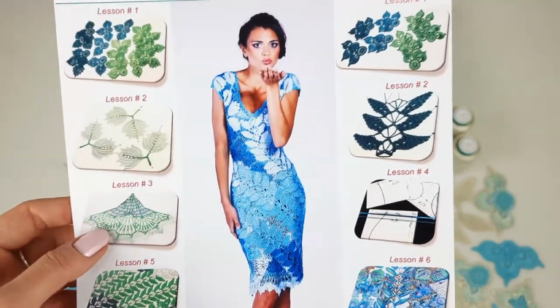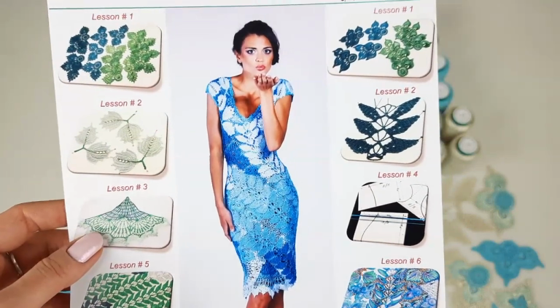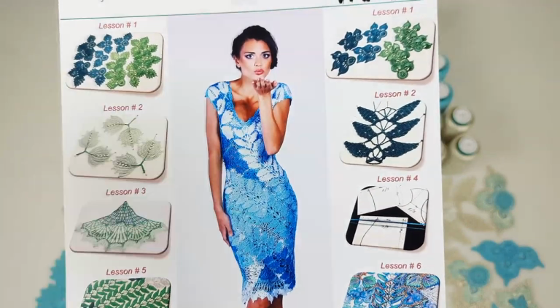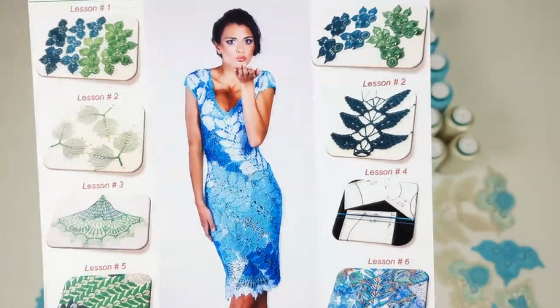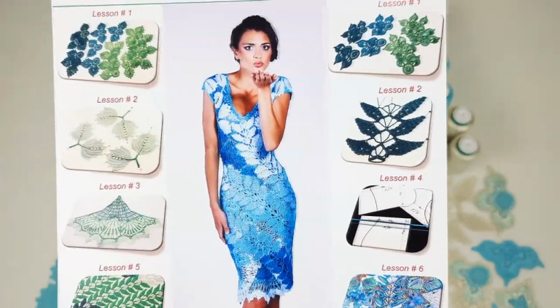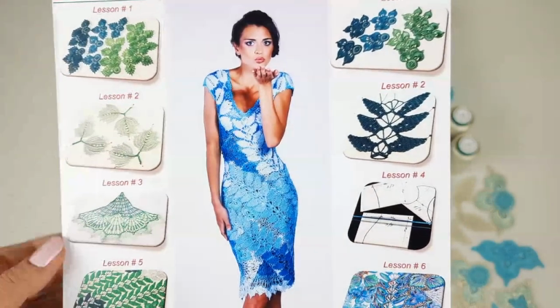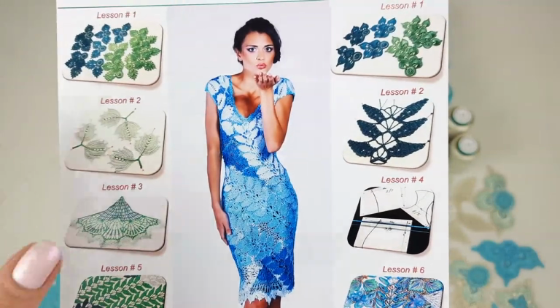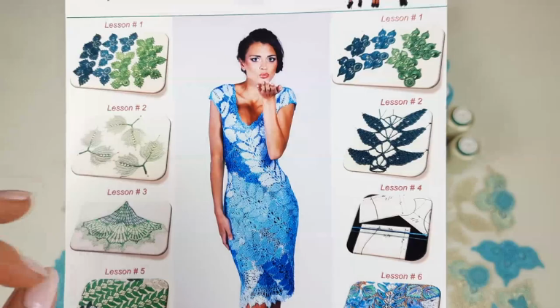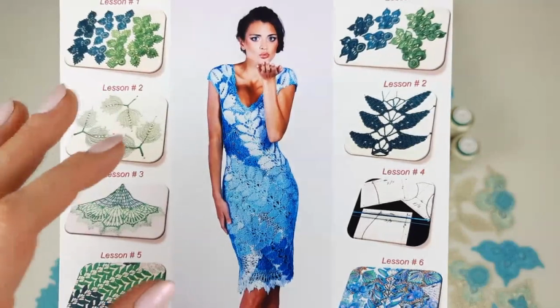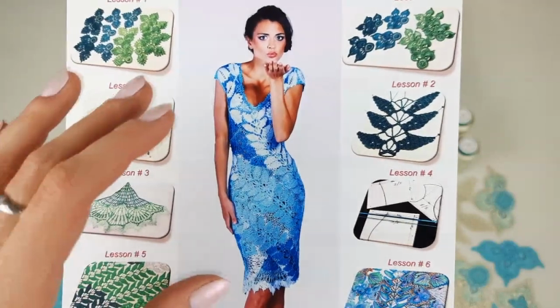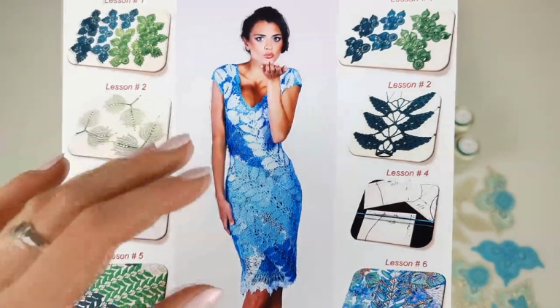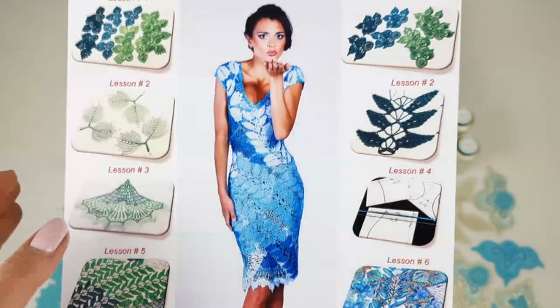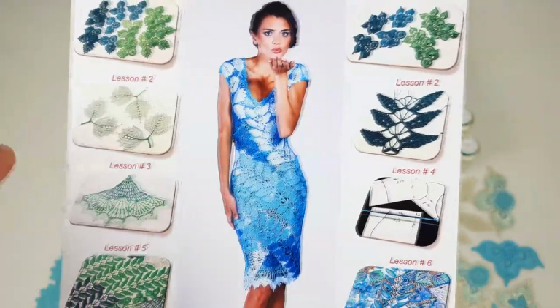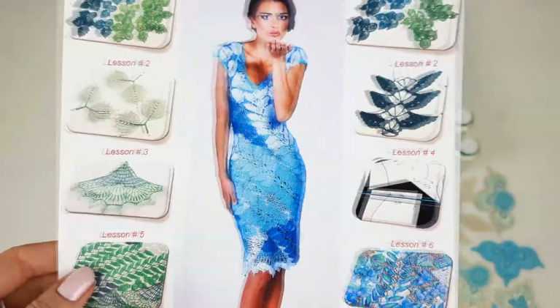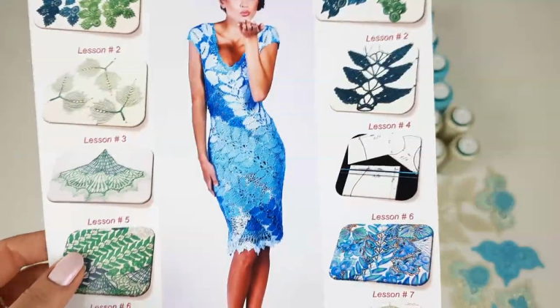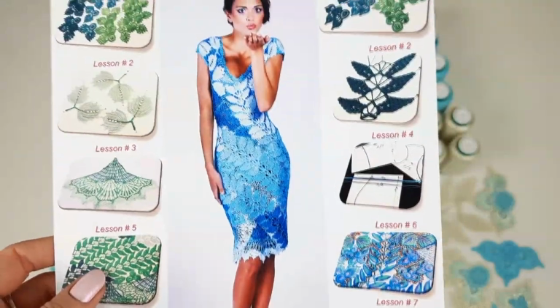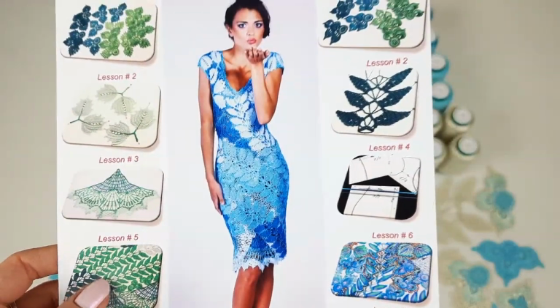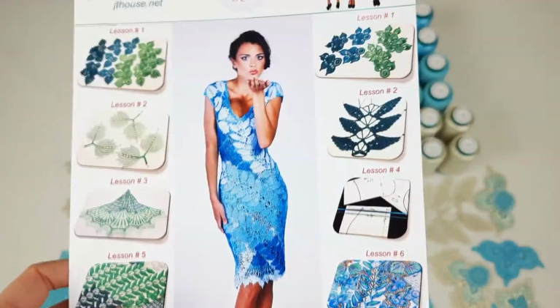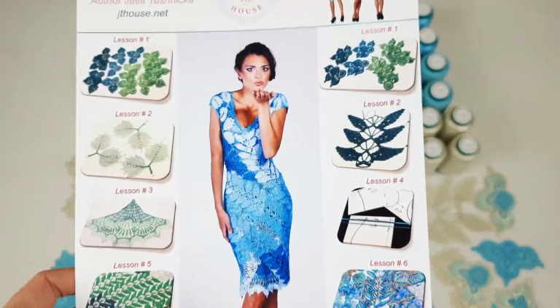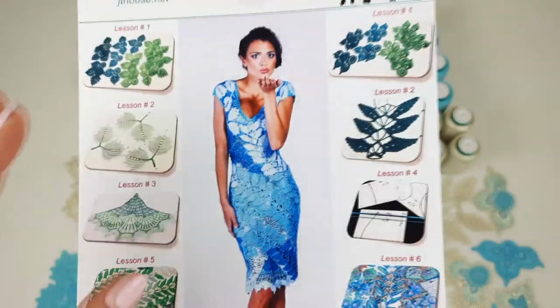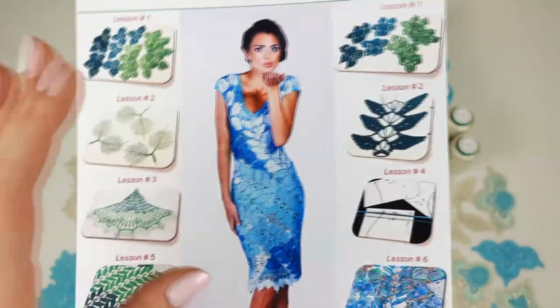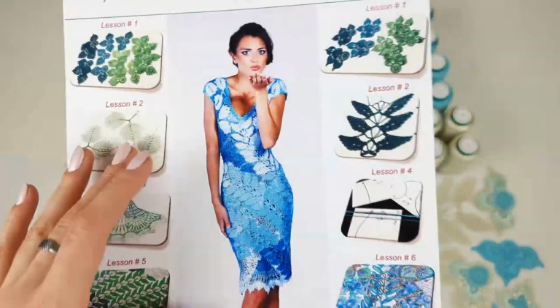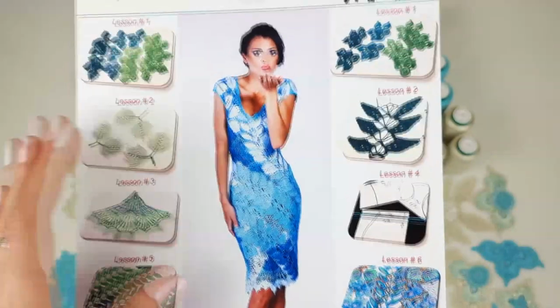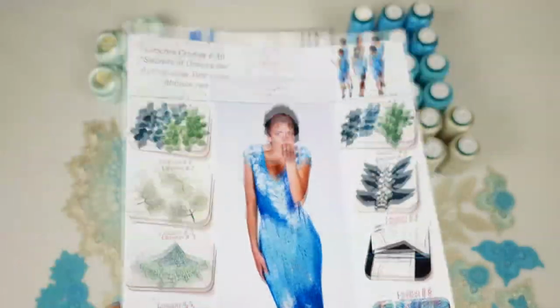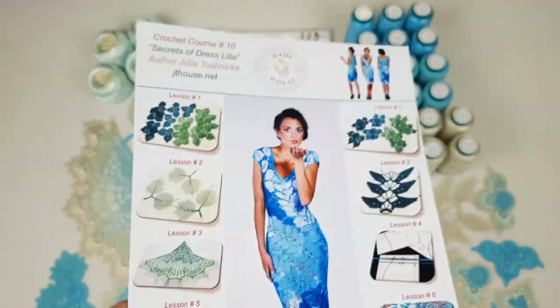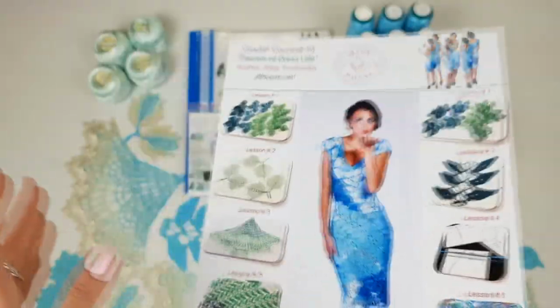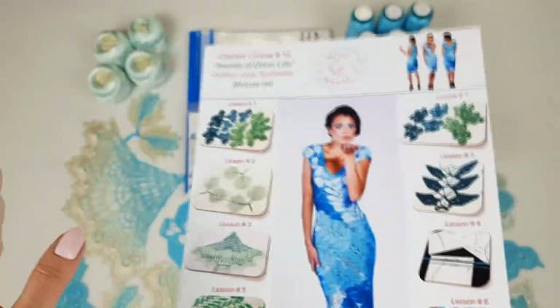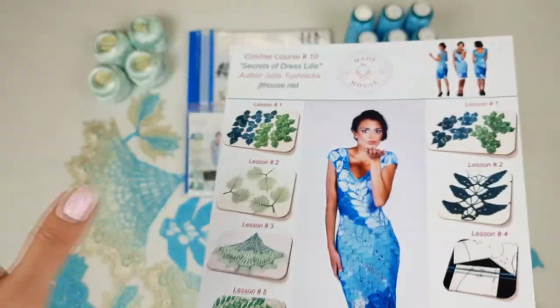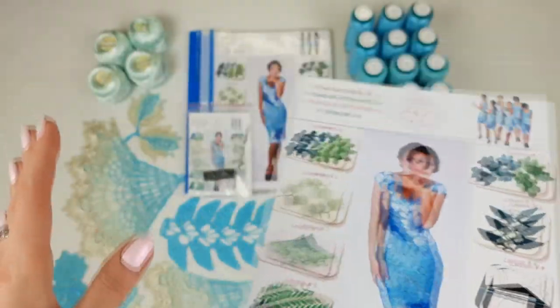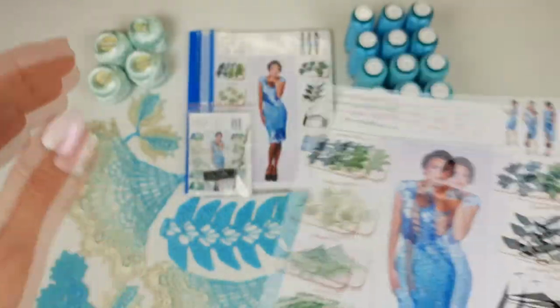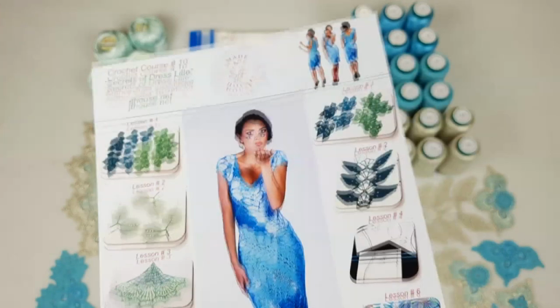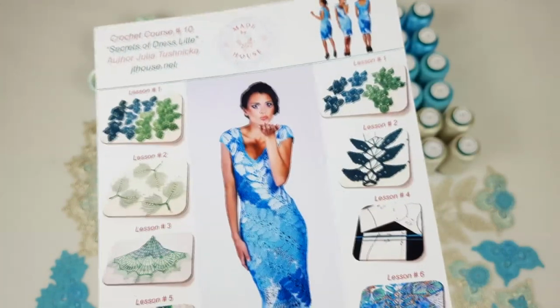After we should make a joining between elements, and also we need to think about color design. So this dress is really interesting, and in total we have seven lessons. Now let's pack threads and I will show you what colors we are using.